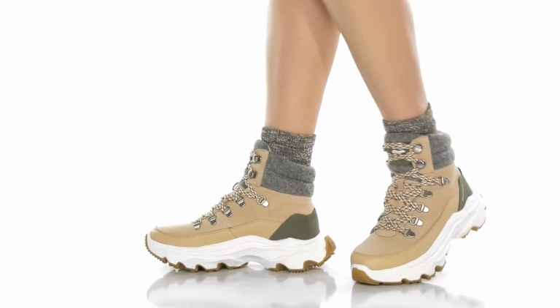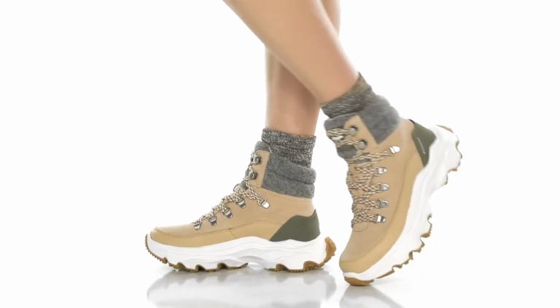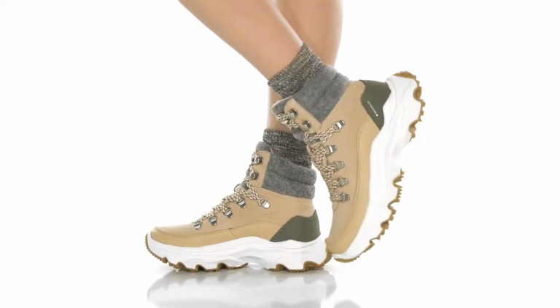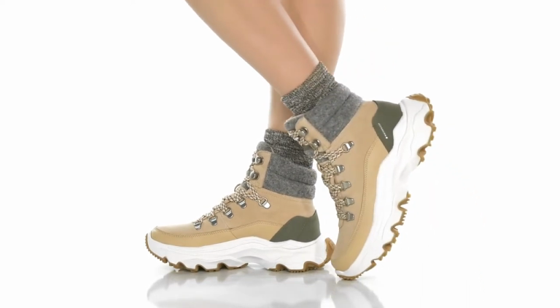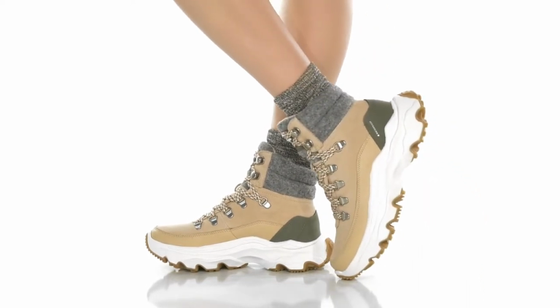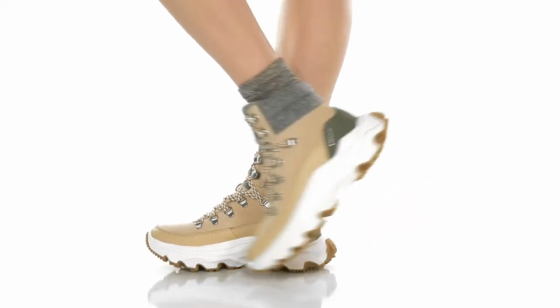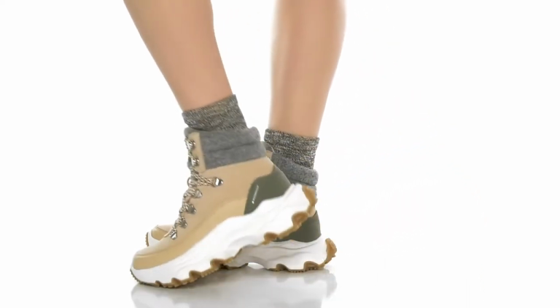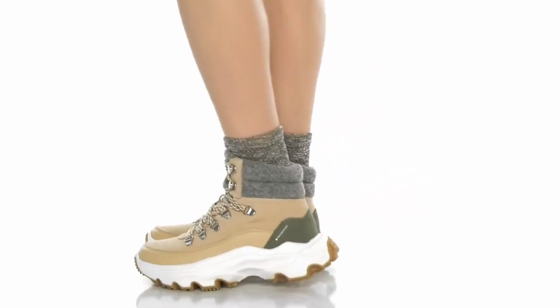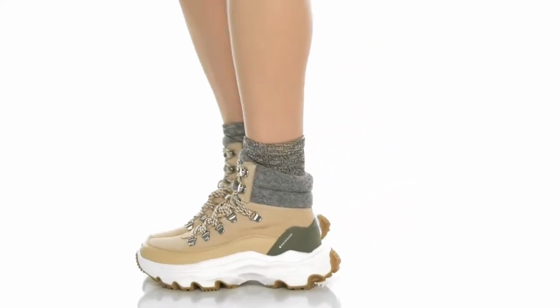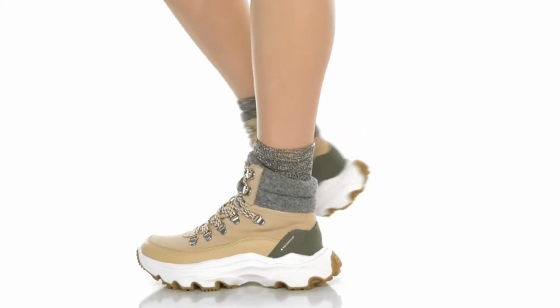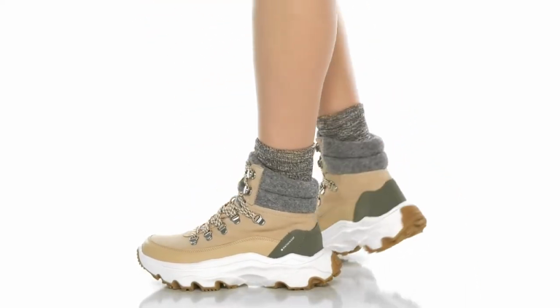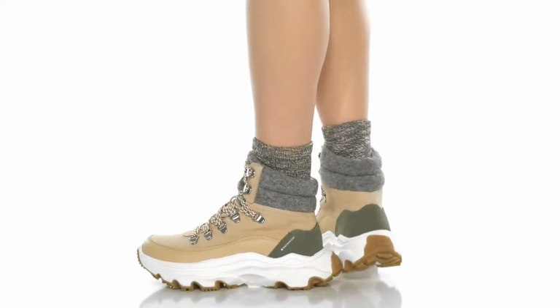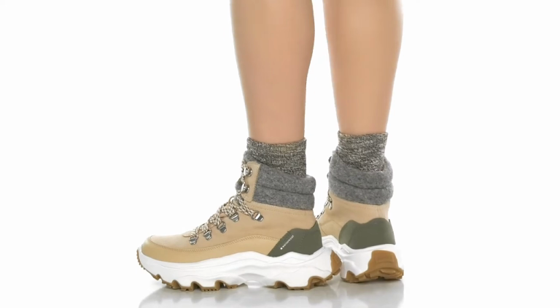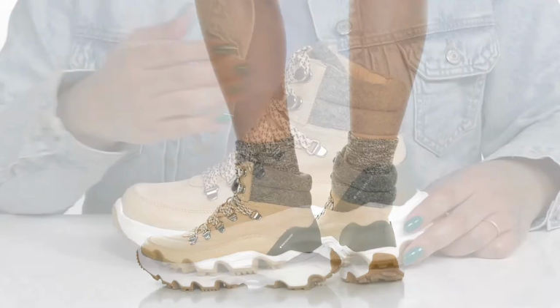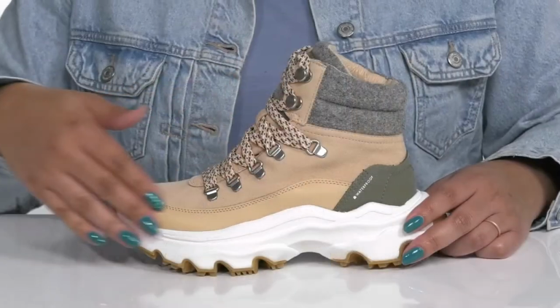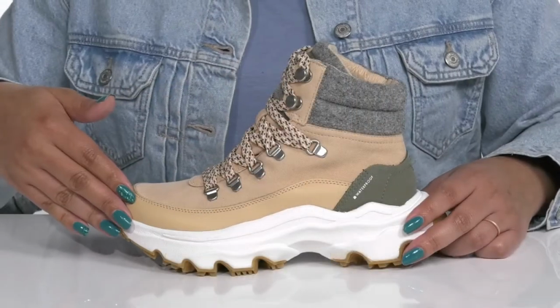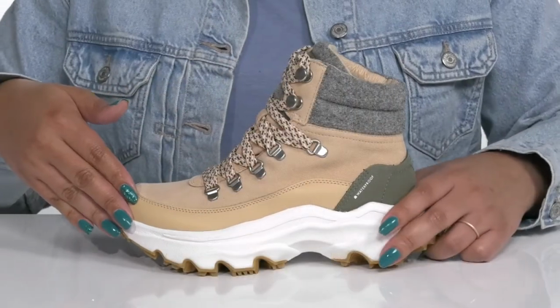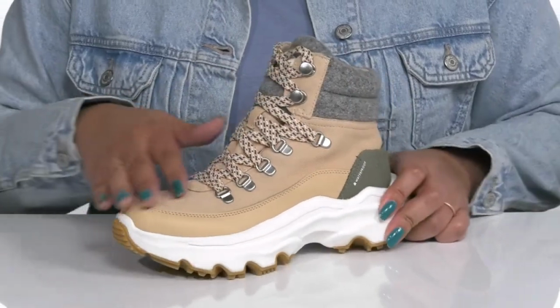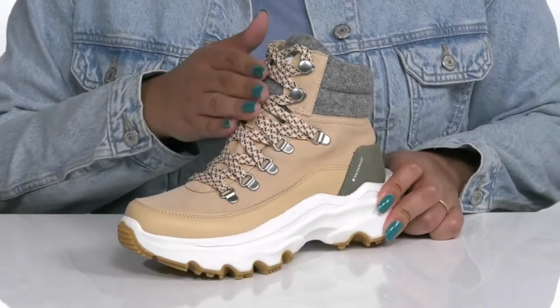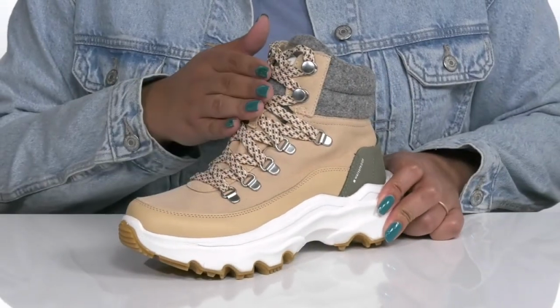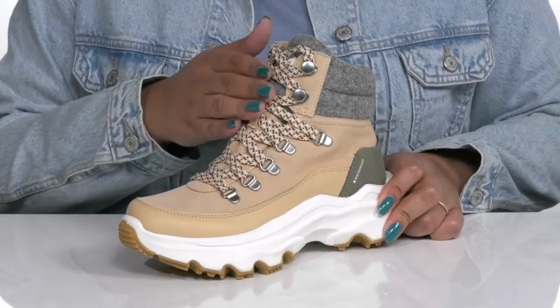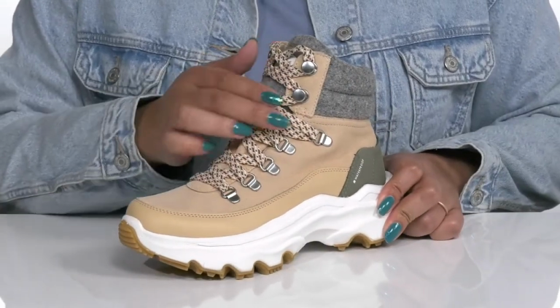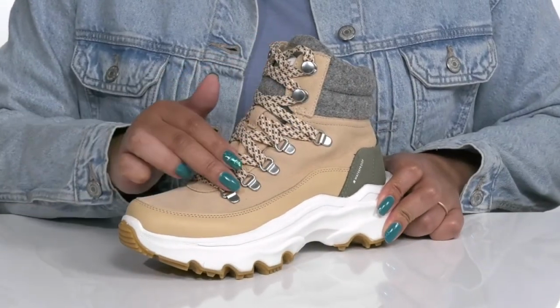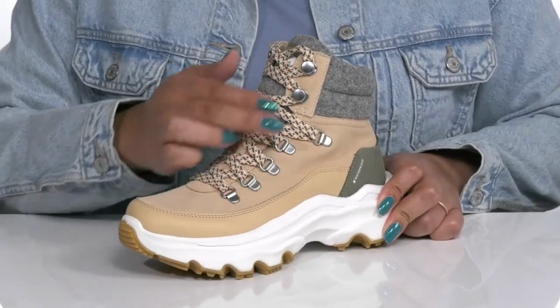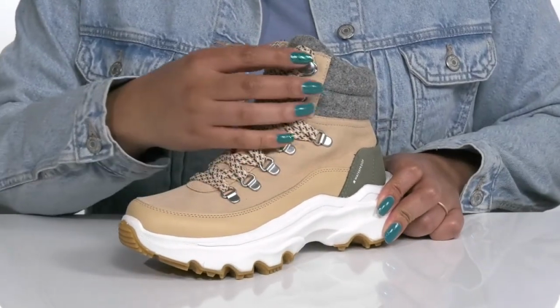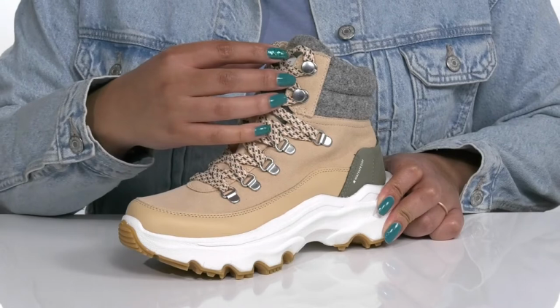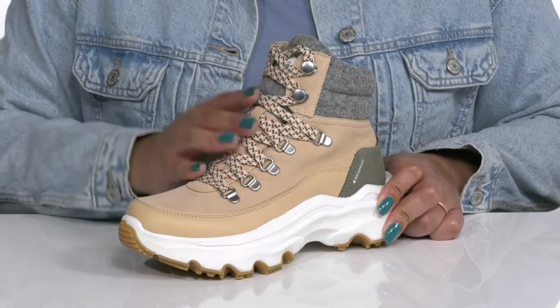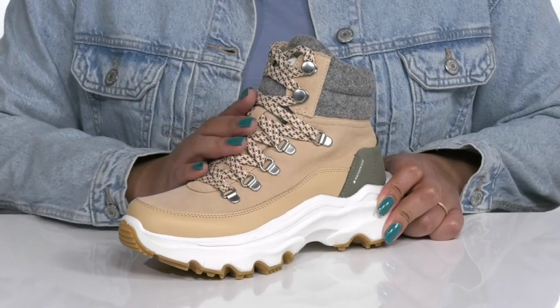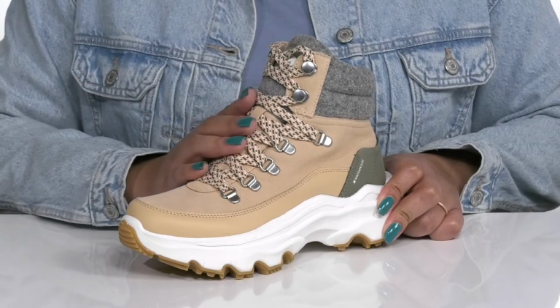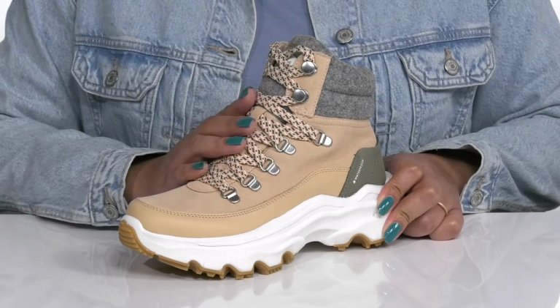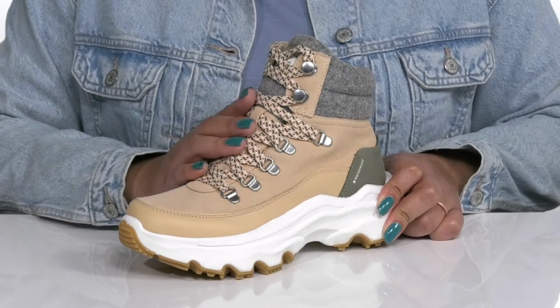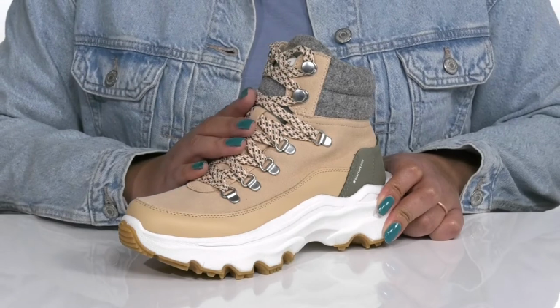Stay warm and stylish all winter long with these winter boots by Sorrell. They feature a leather and textile upper with a functional lace-up closure with D-ring and reinforced eyelets to give you a secure and custom fit.